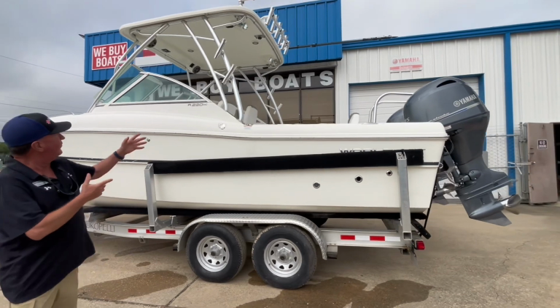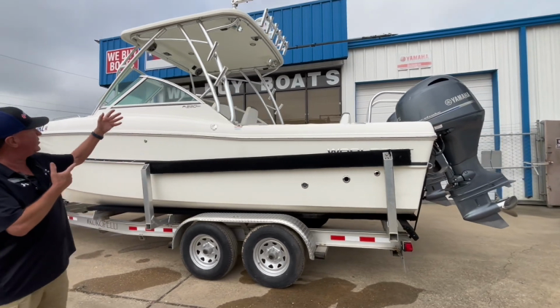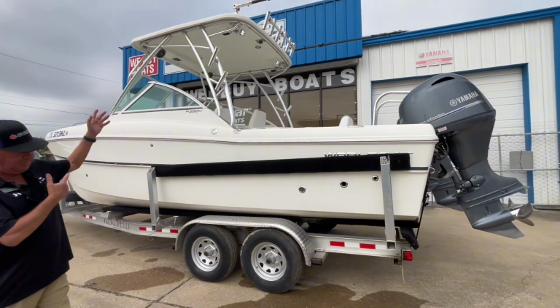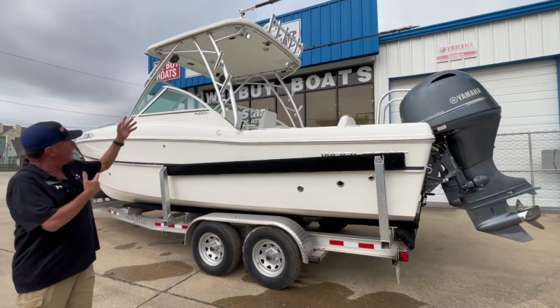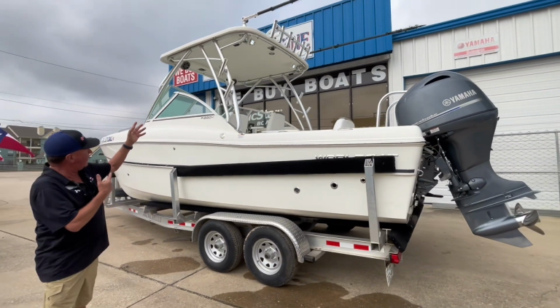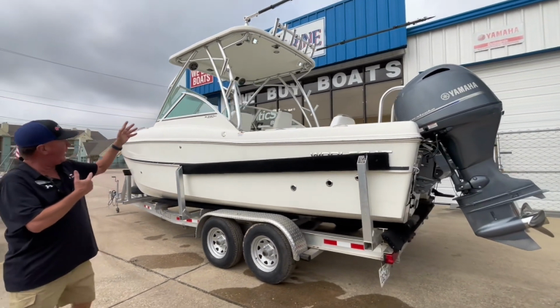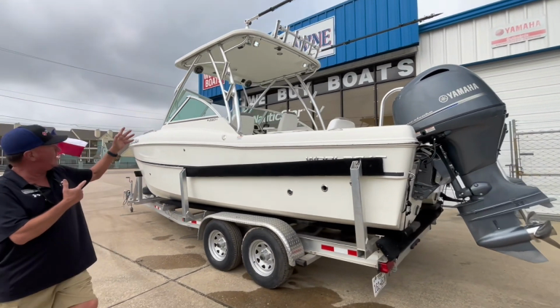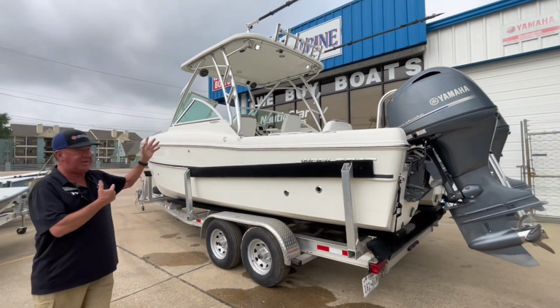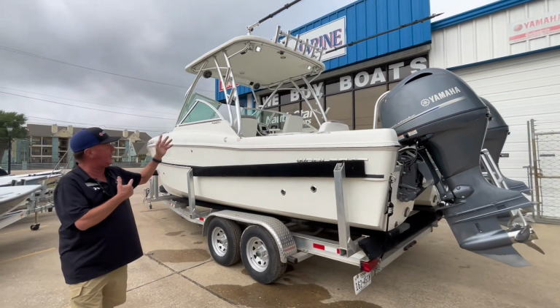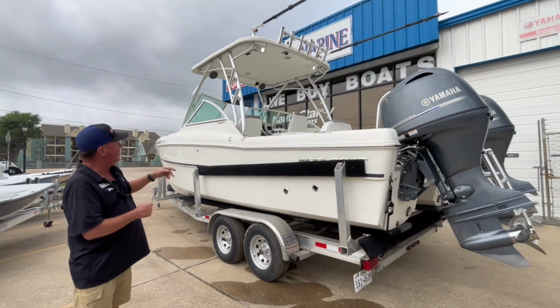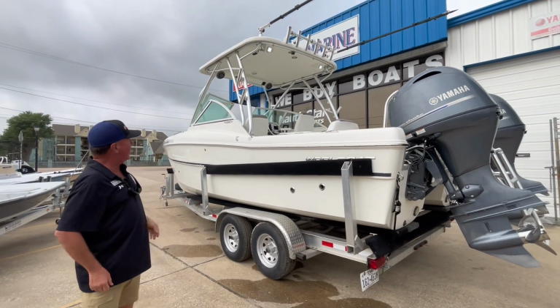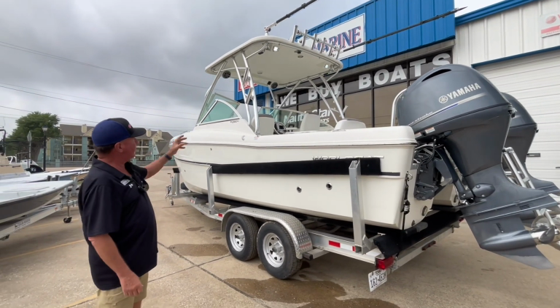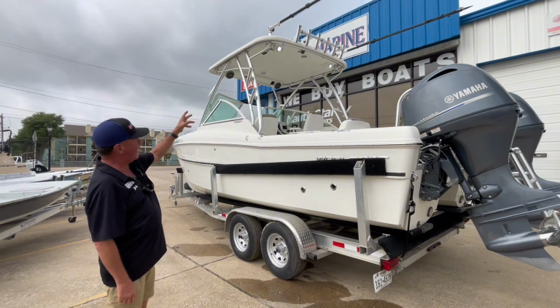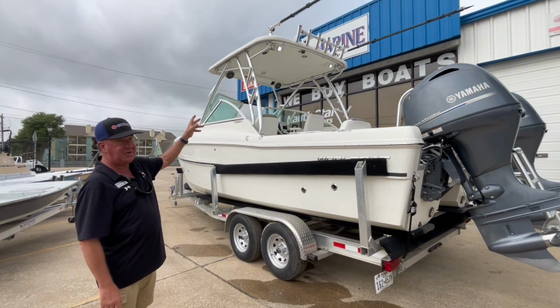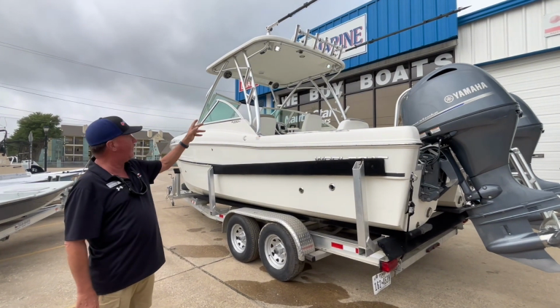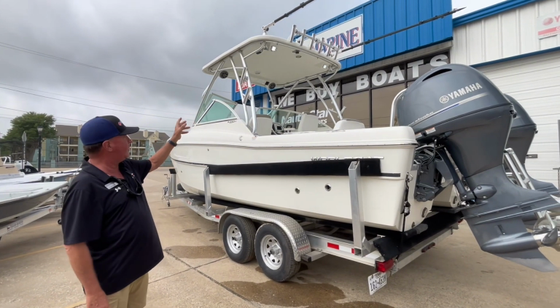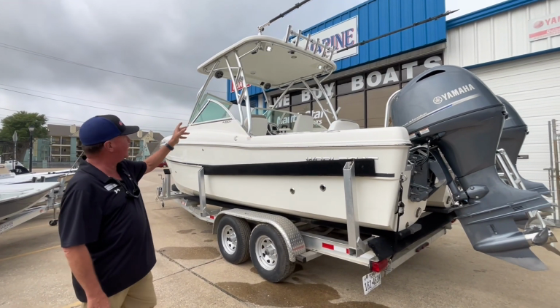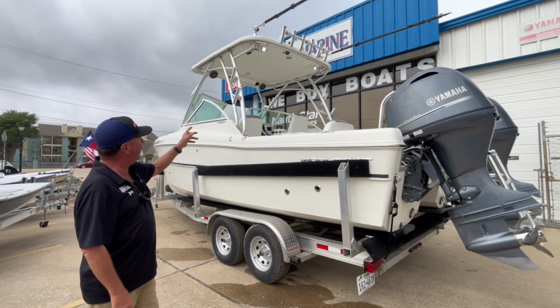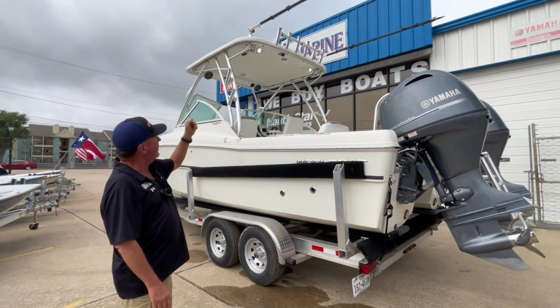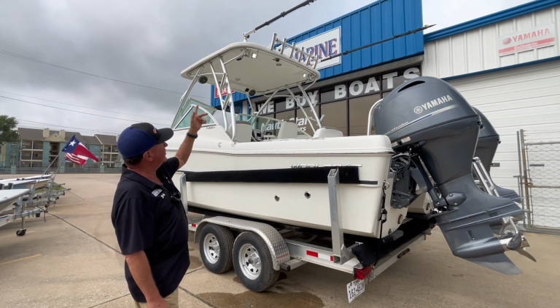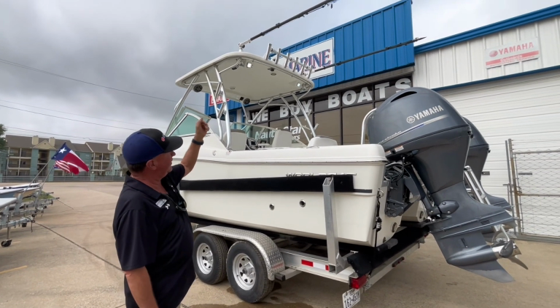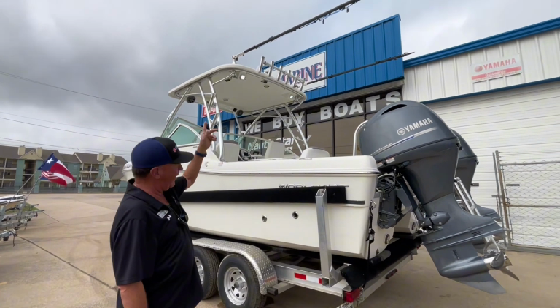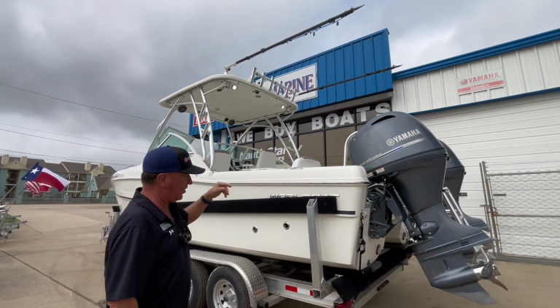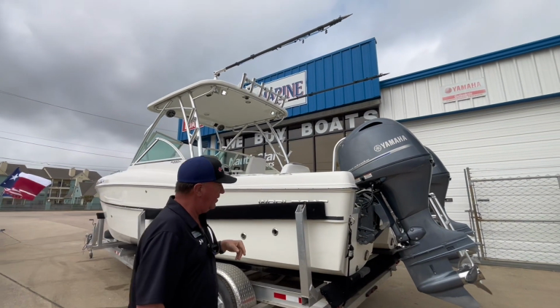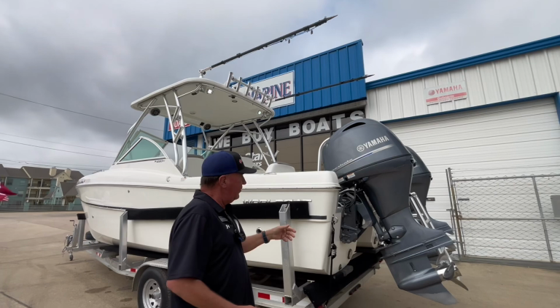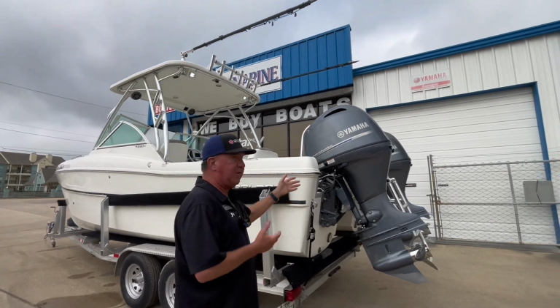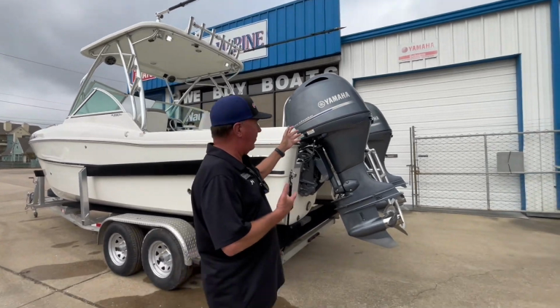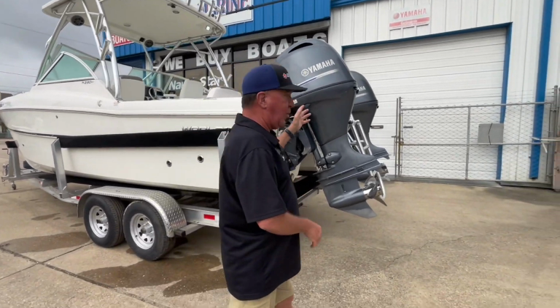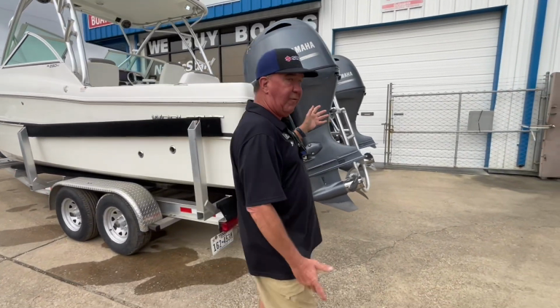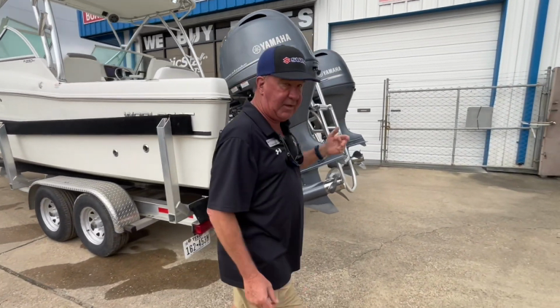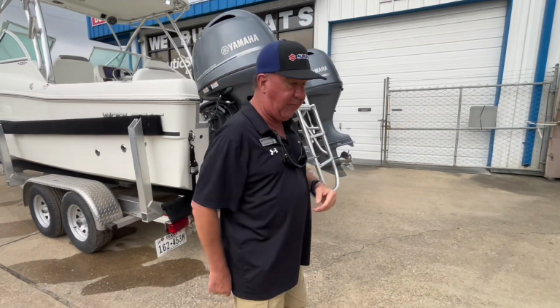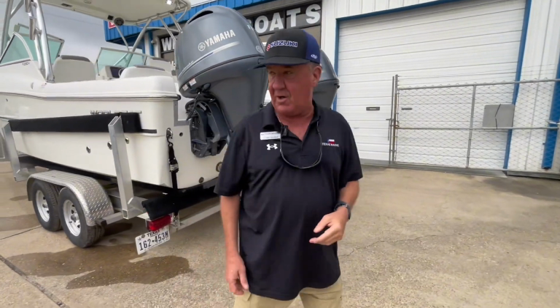You'll notice a big cover on the top of it, plenty of shade. Also got your rocket launchers up there for fishing poles and all that. And it does have the outriggers on it. This boat is powered by twin 115 Yamaha four strokes.